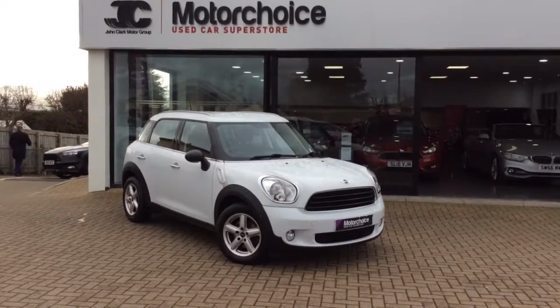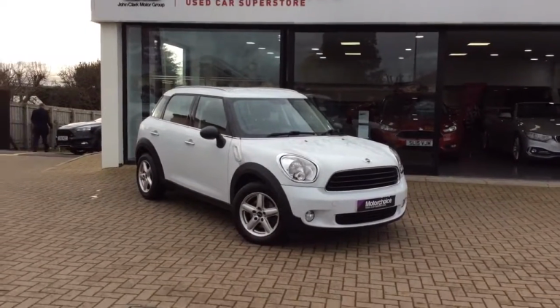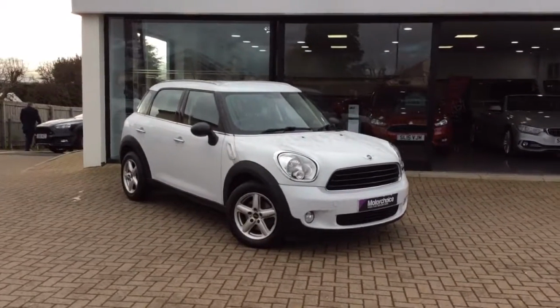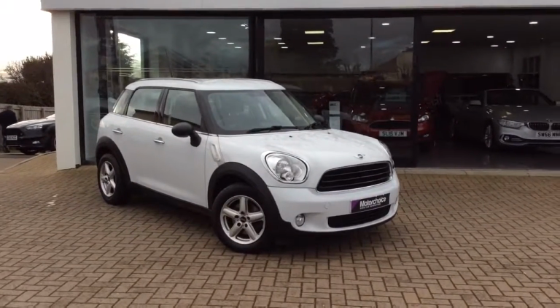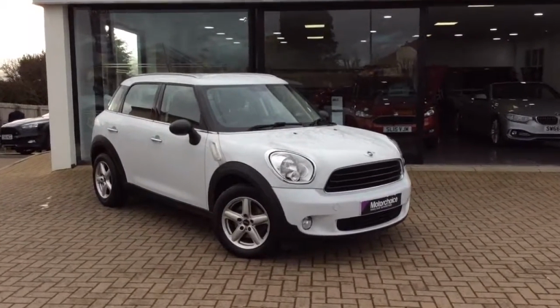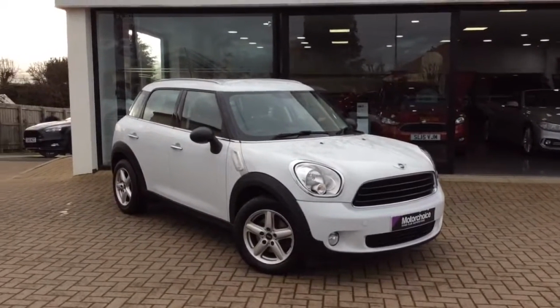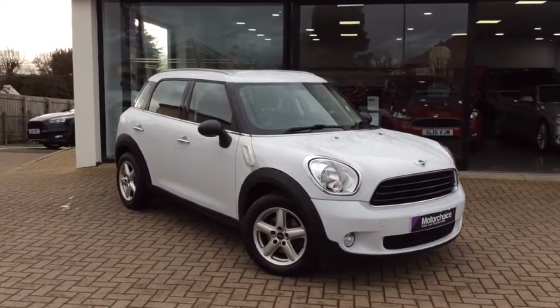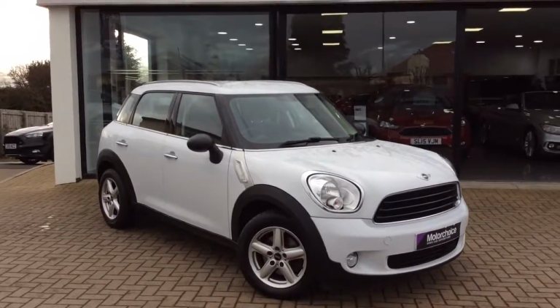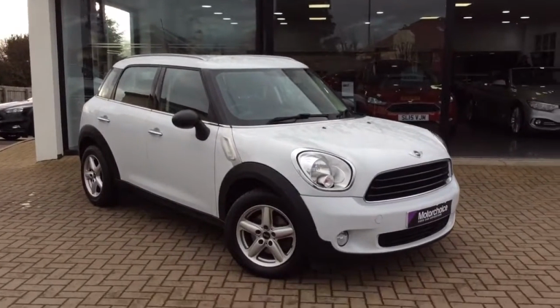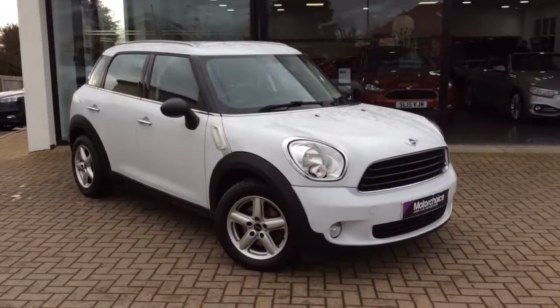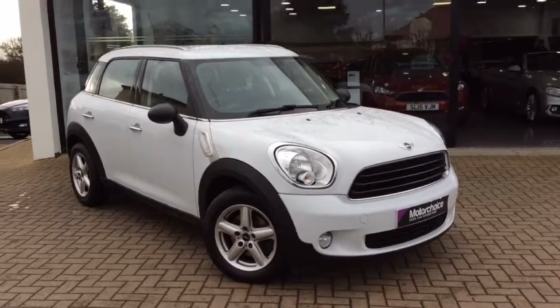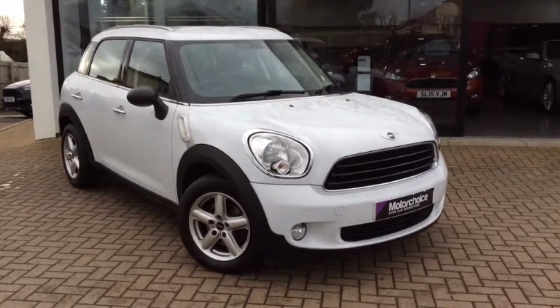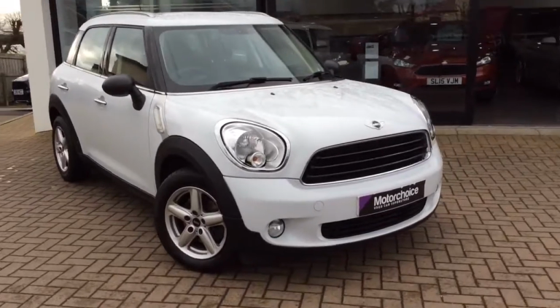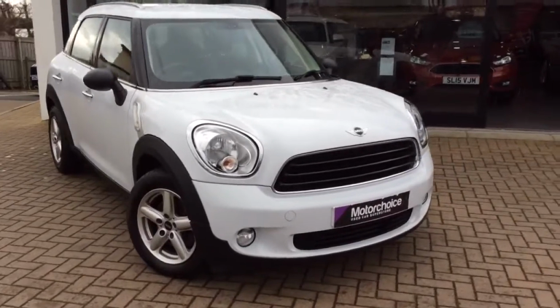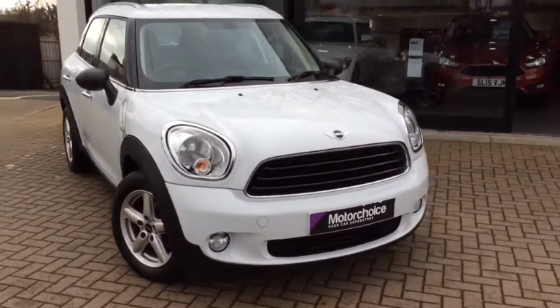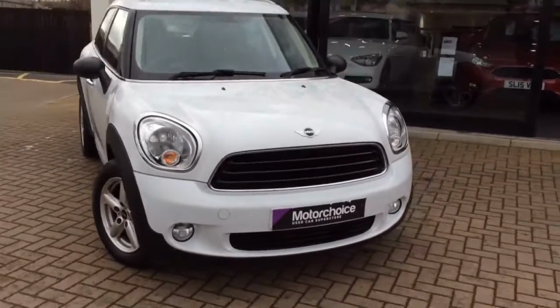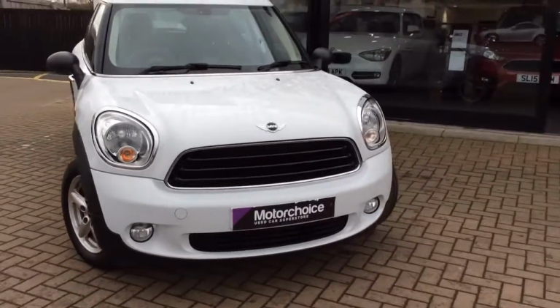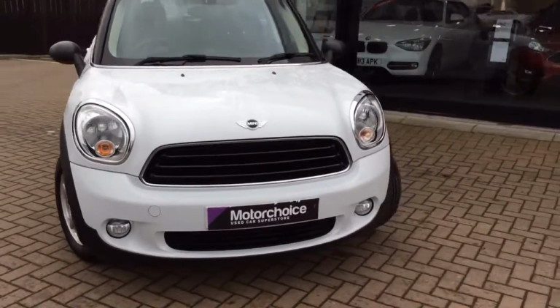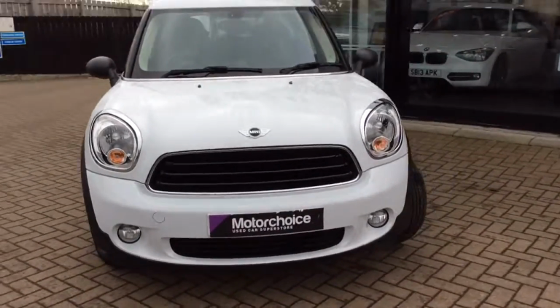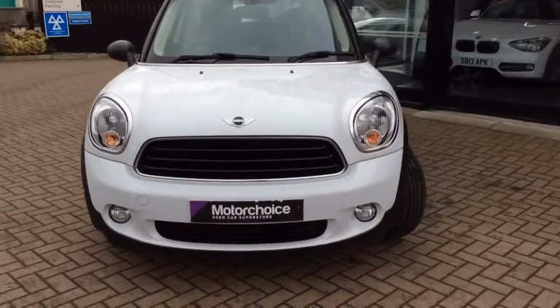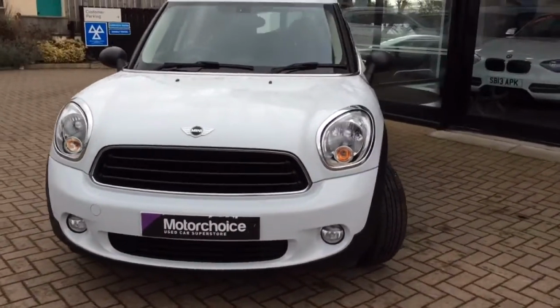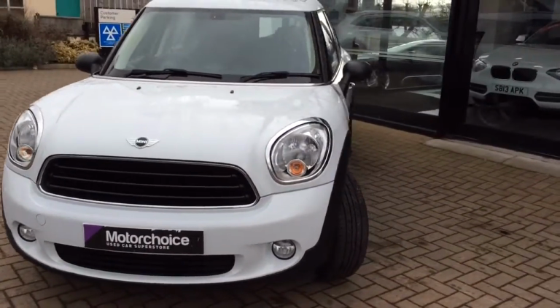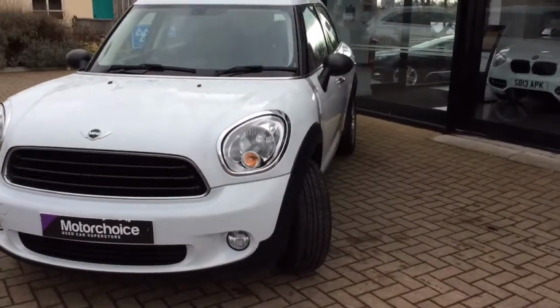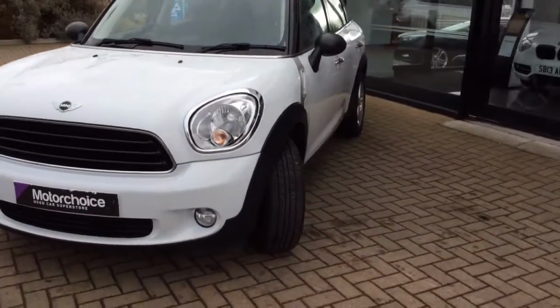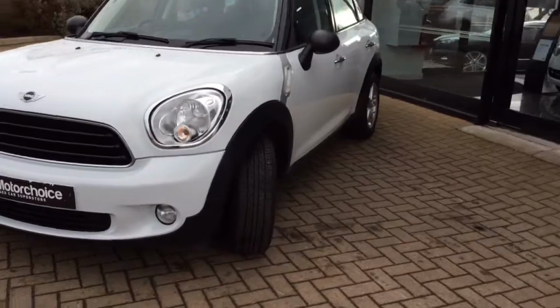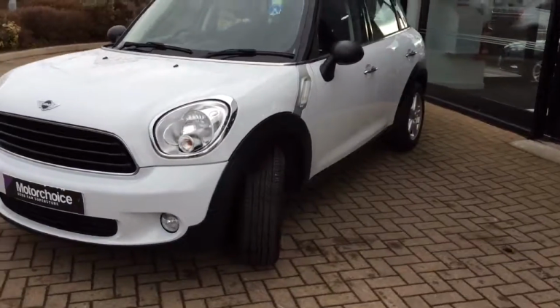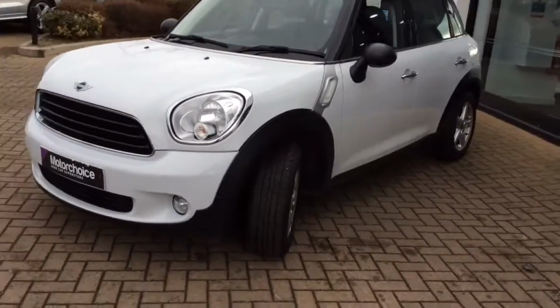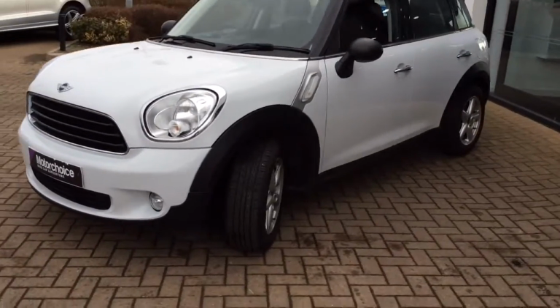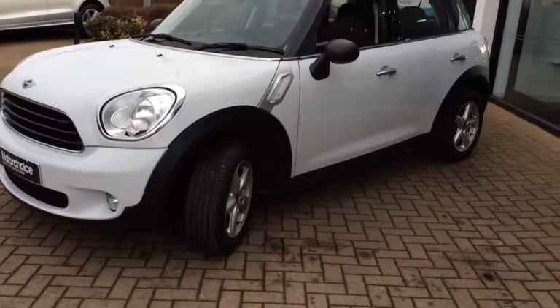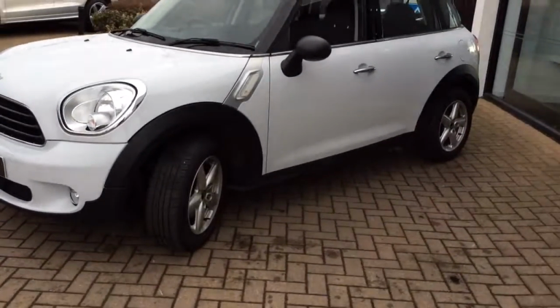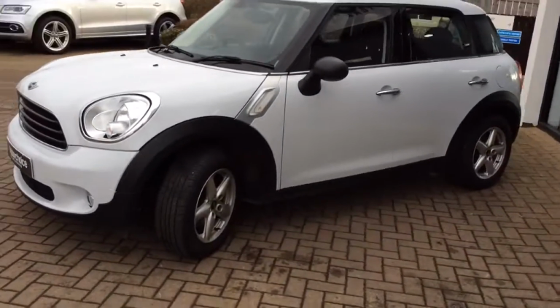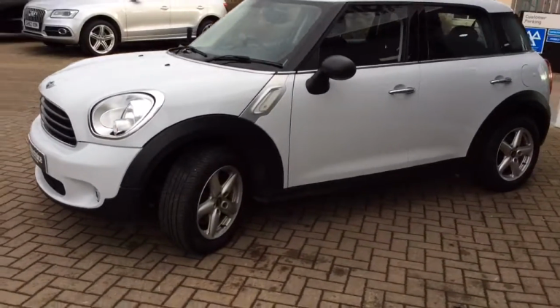Good afternoon and welcome to Clark Motor Choice. Today we have a Mini Countryman. As you can see, the car is finished in white. It's a 63 plate and has done just around 25,000 miles — nice and low for its age.